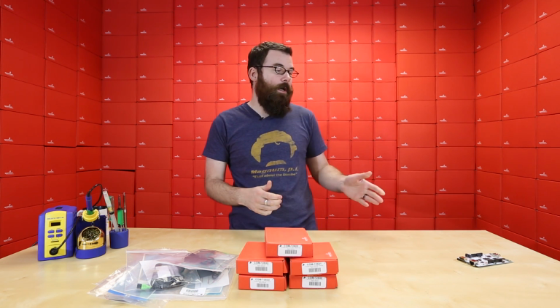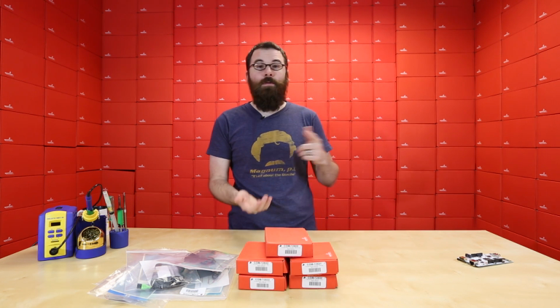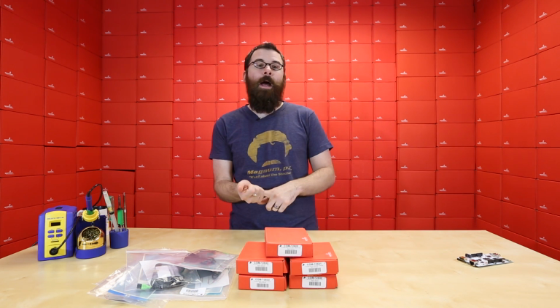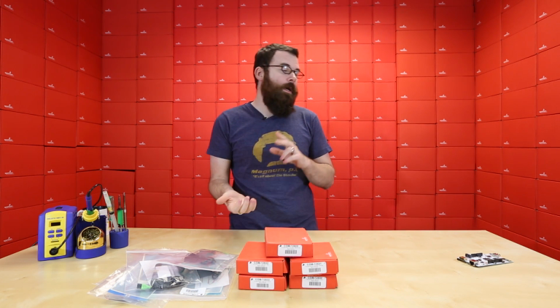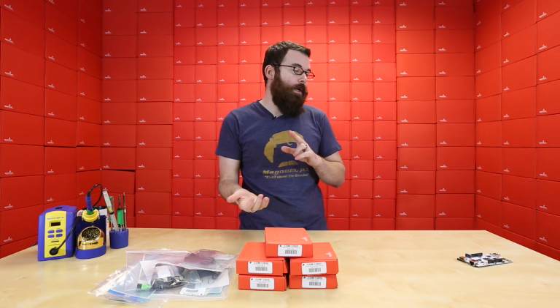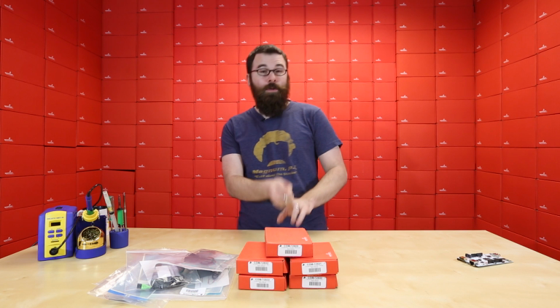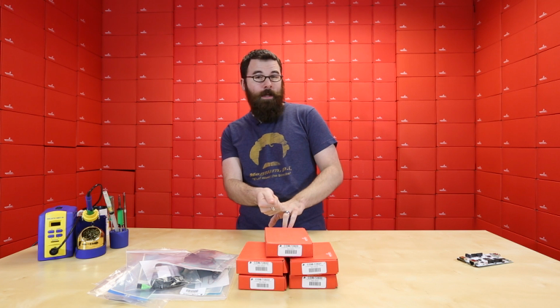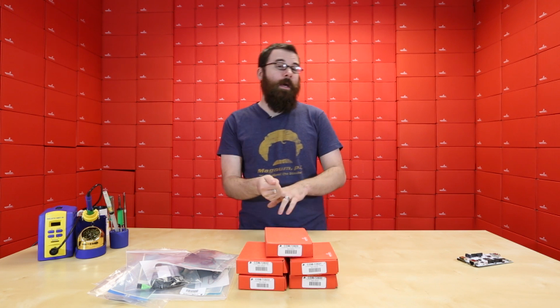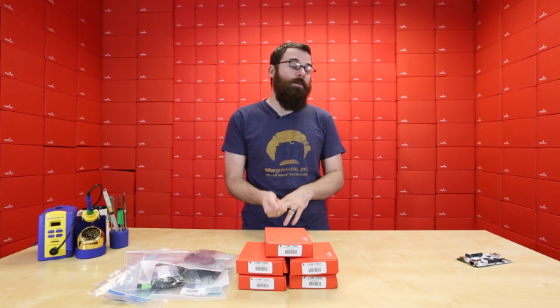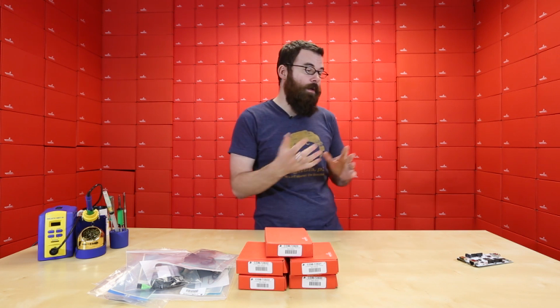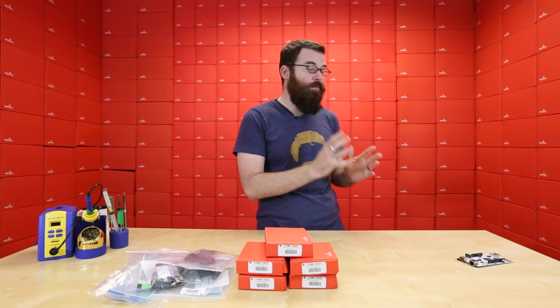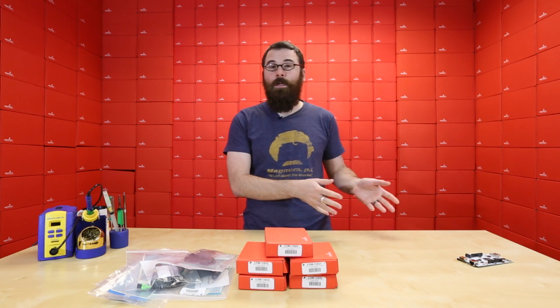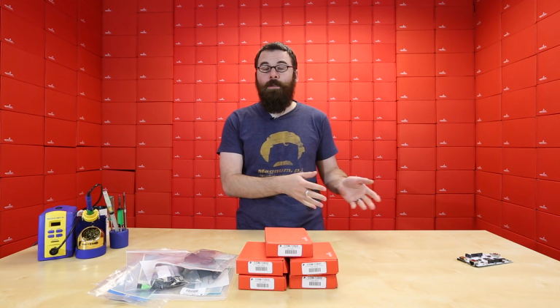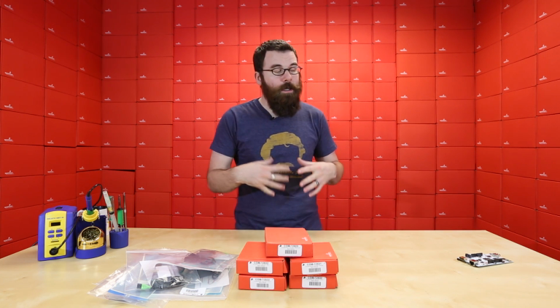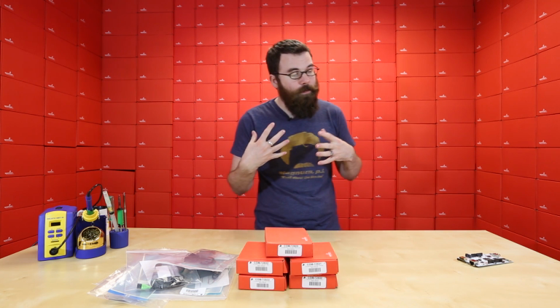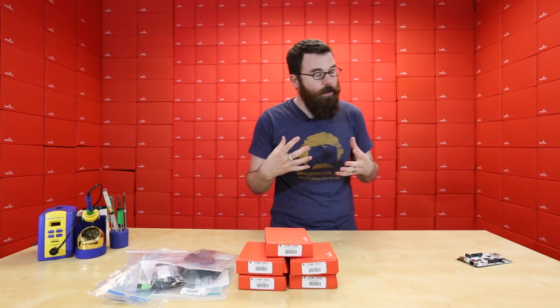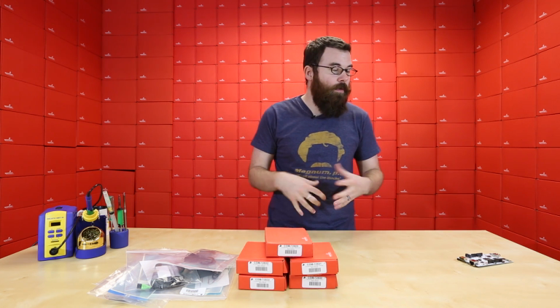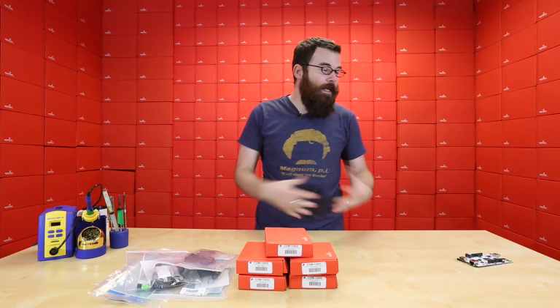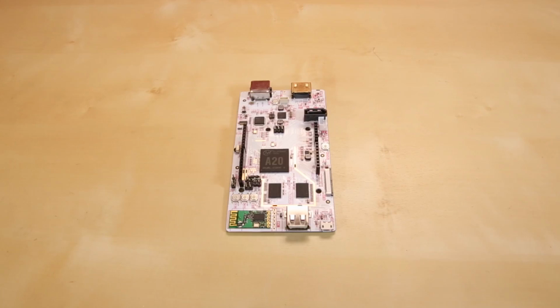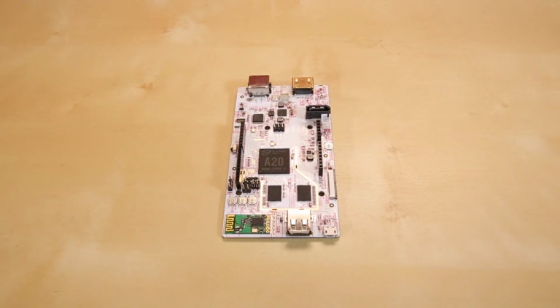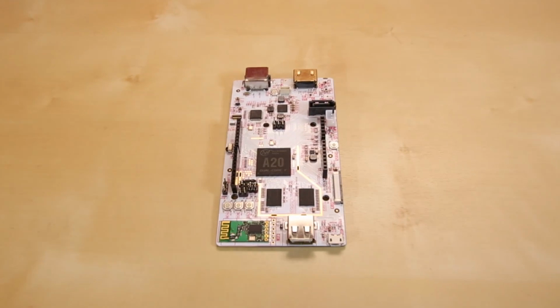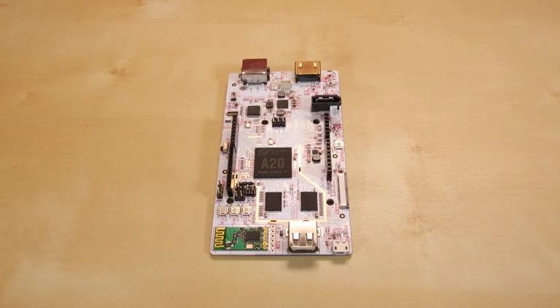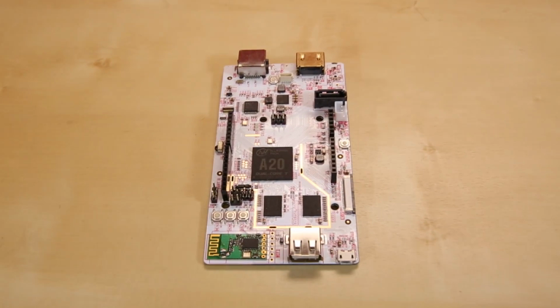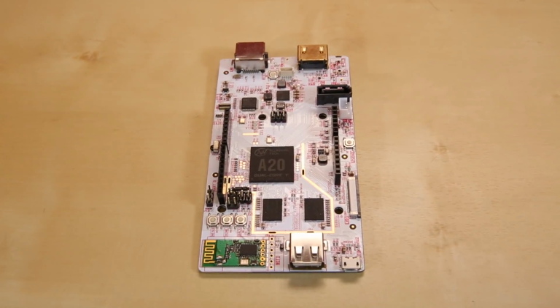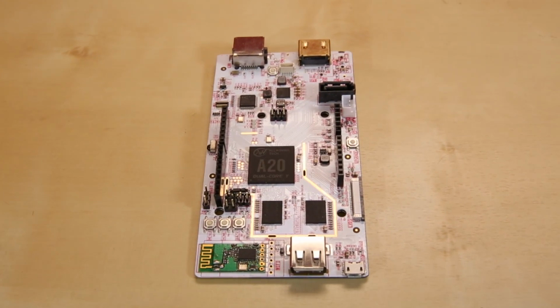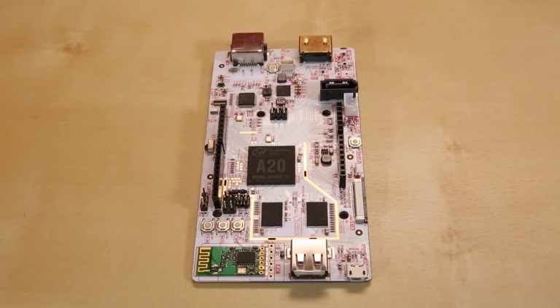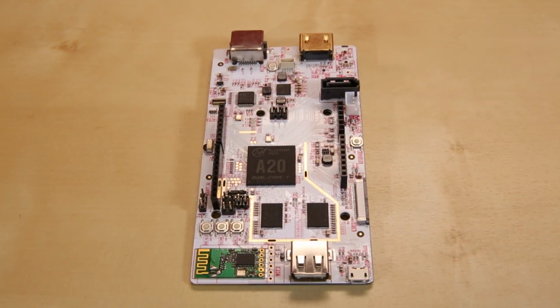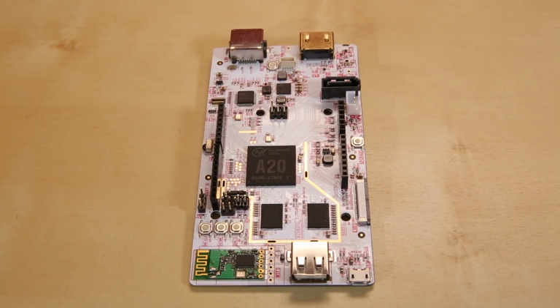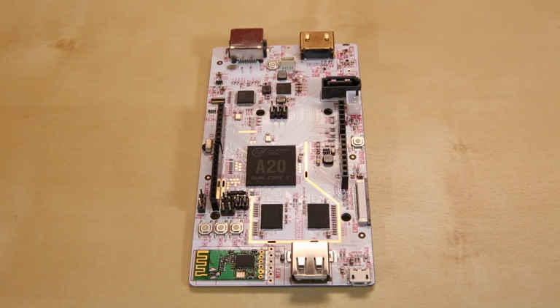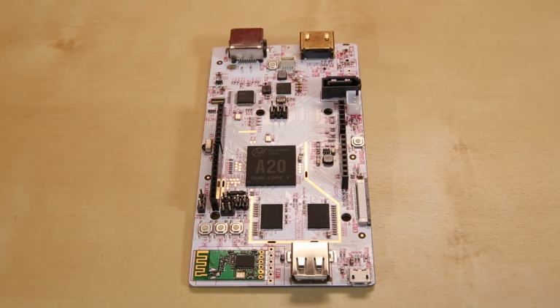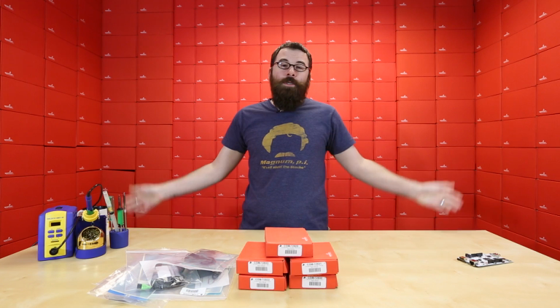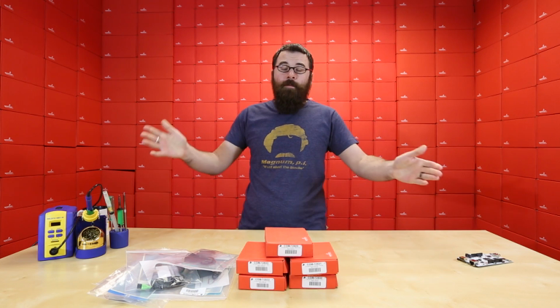This can also do Scratch. It can do the Arduino IDE like I talked about. You can even run Processing on this. So if you're really looking to do anything with single-board computers and just kind of want the kitchen sink, you might want to check out the new PC Duino 3.